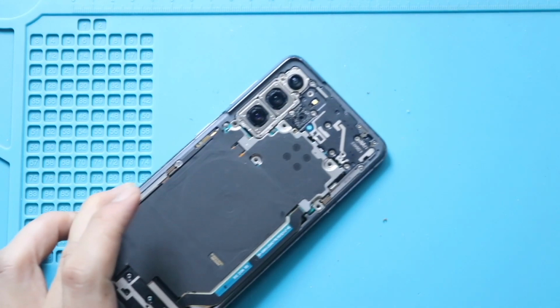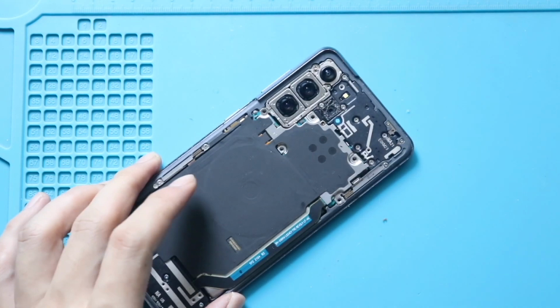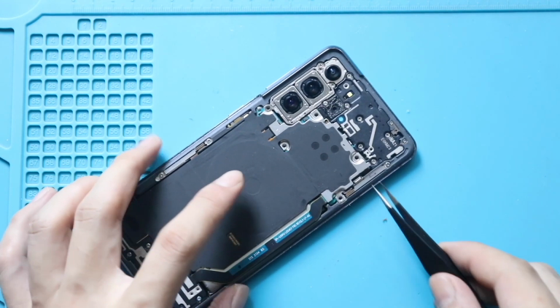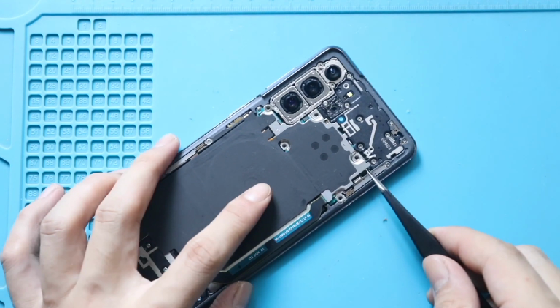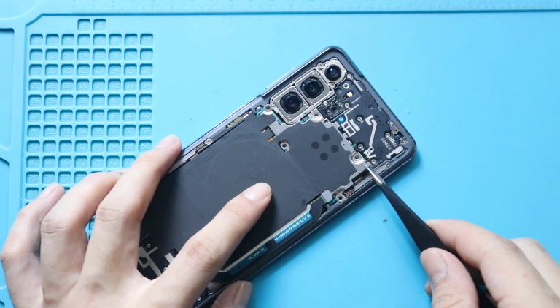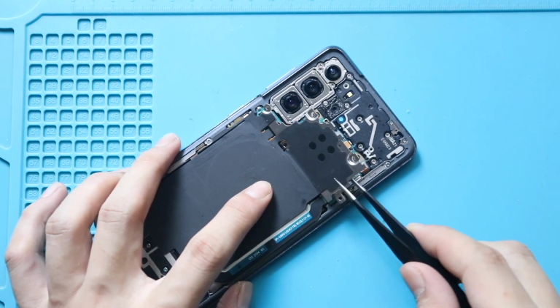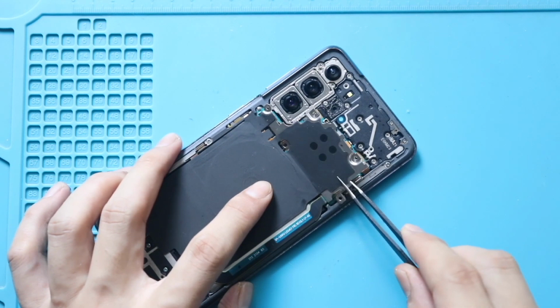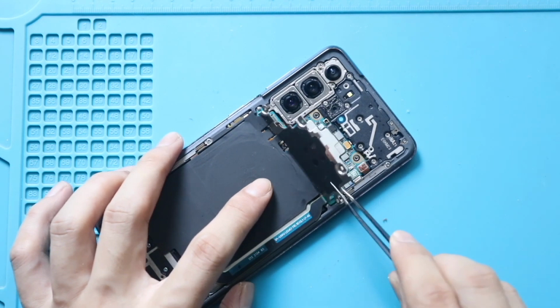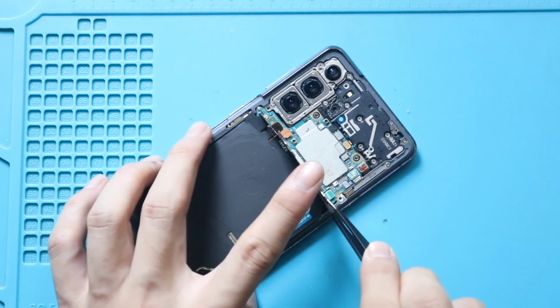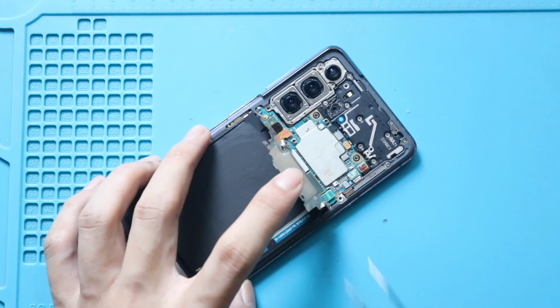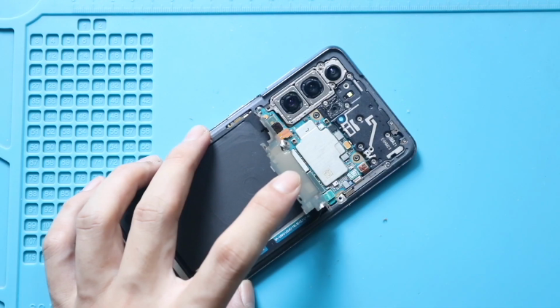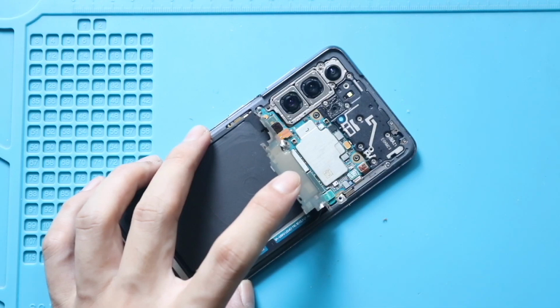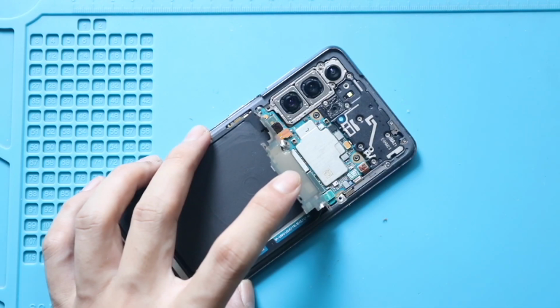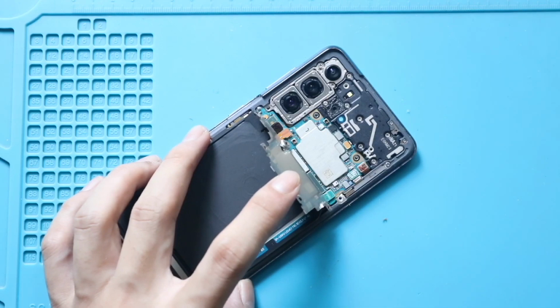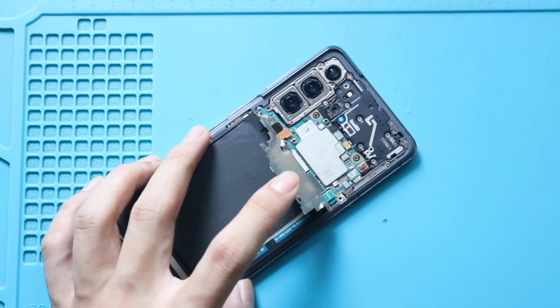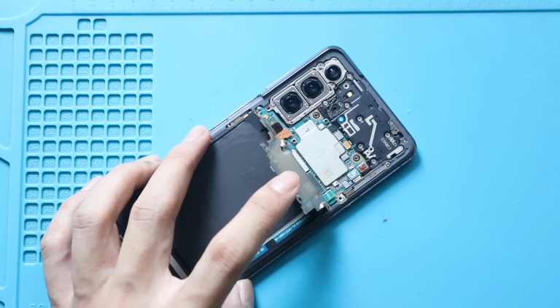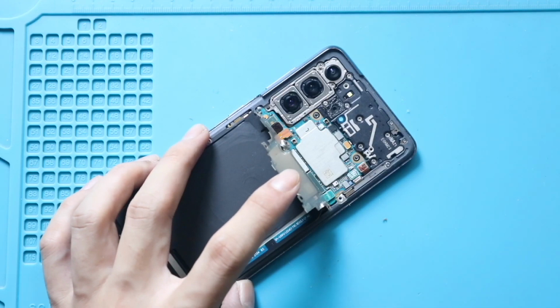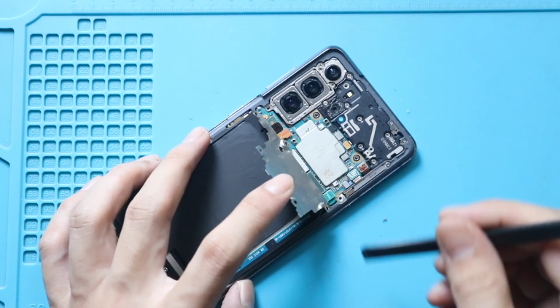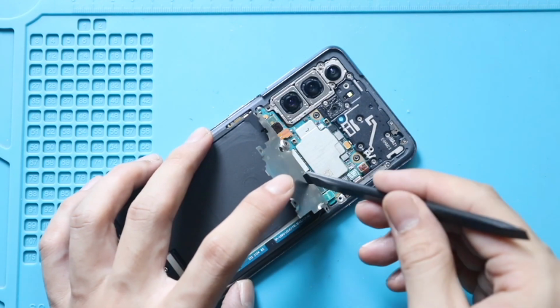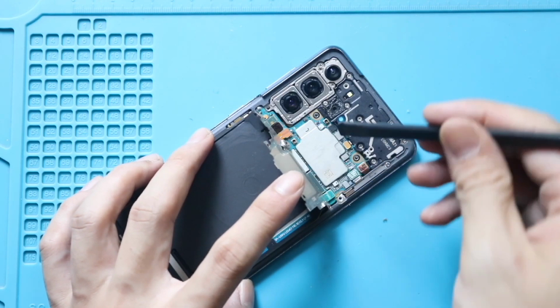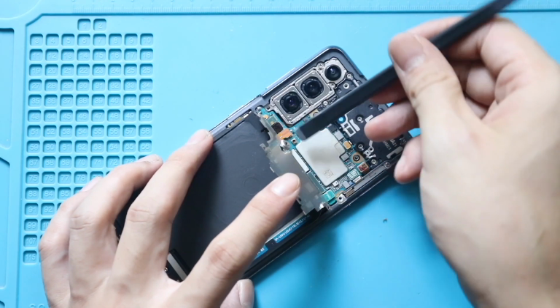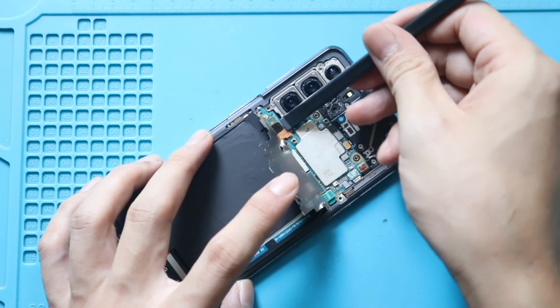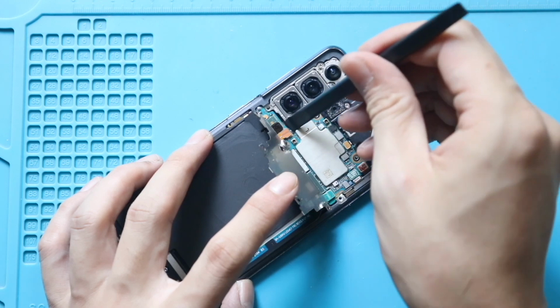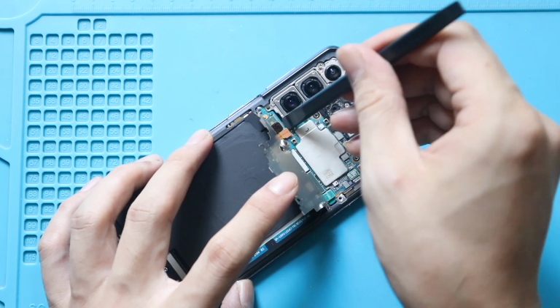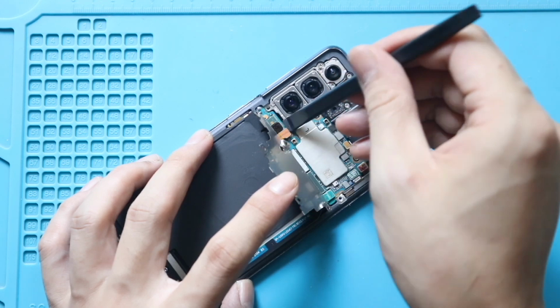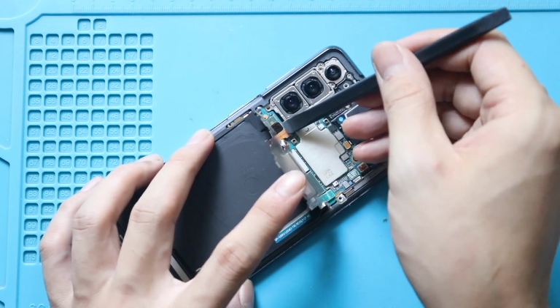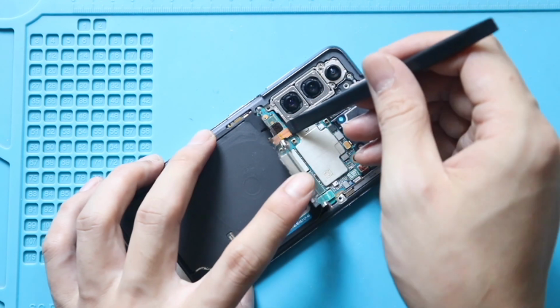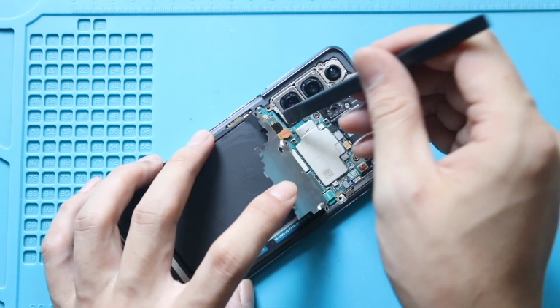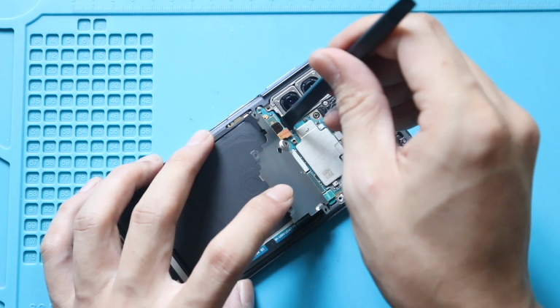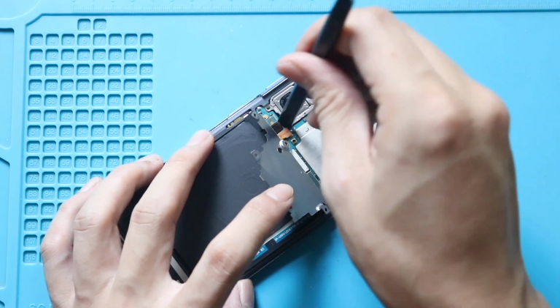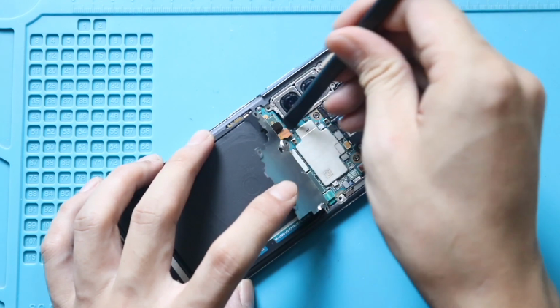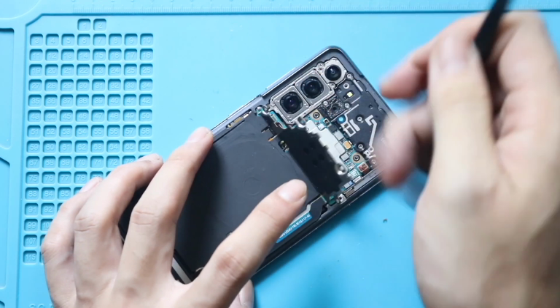Next, gently pry the wireless pad from the bottom and then fold the pad to a 90-degree angle from the top. Next, disconnect the battery plug and then unplug the wireless pad connector from the logic board.